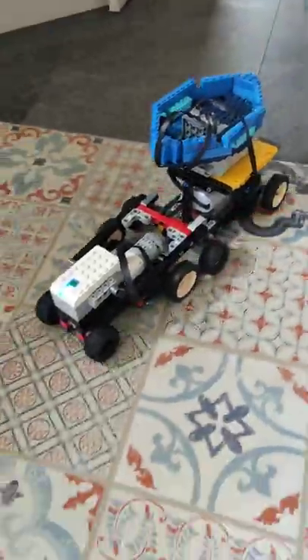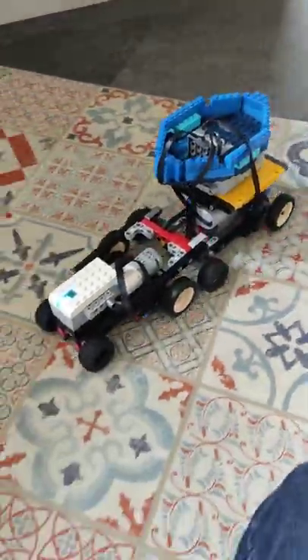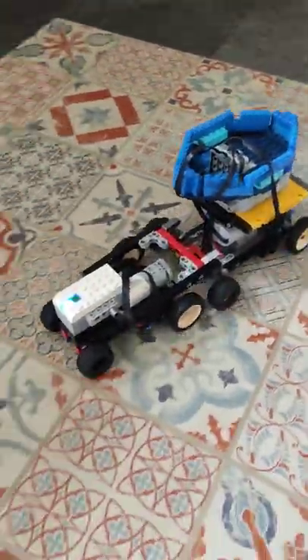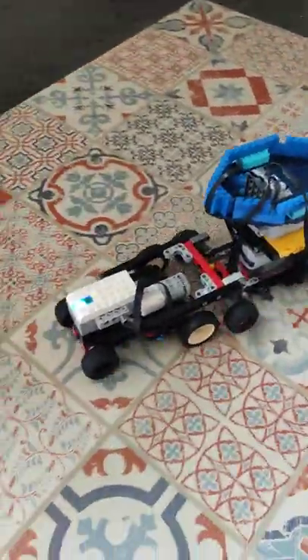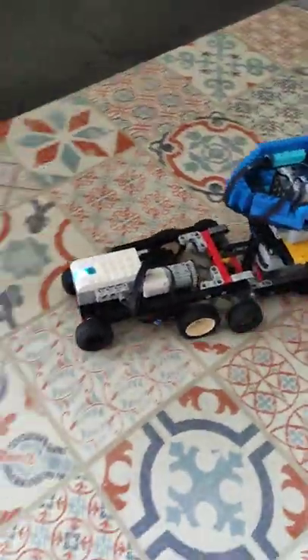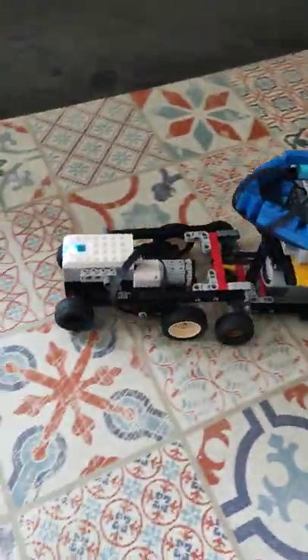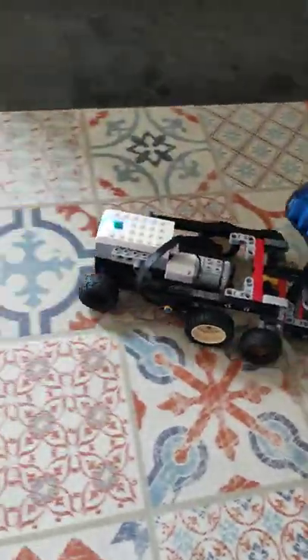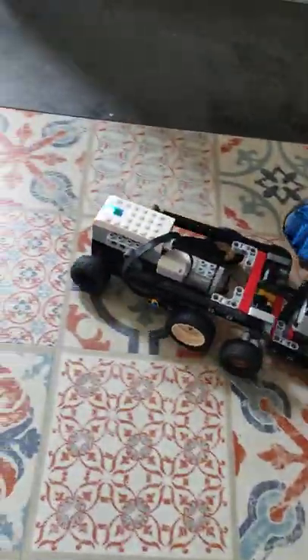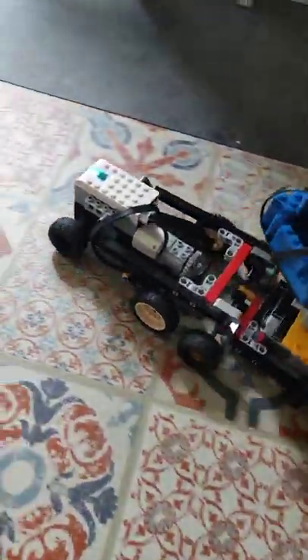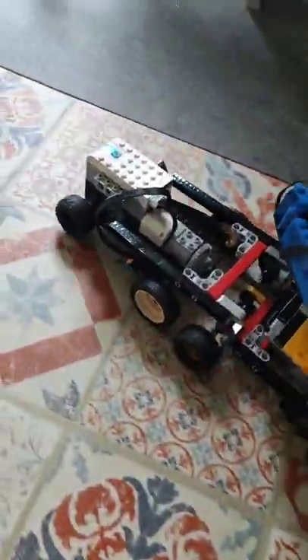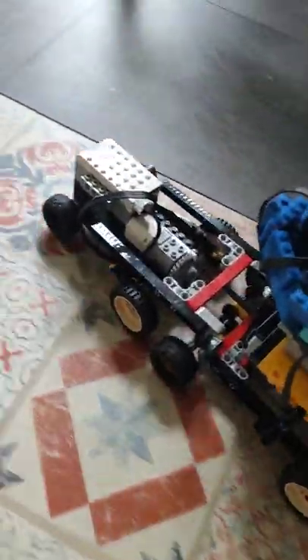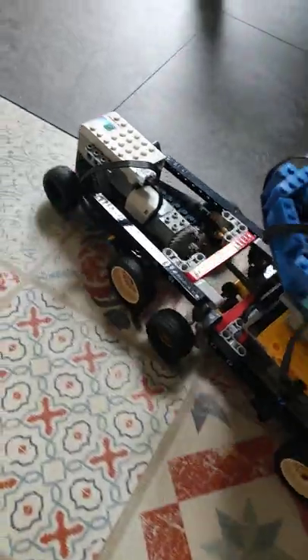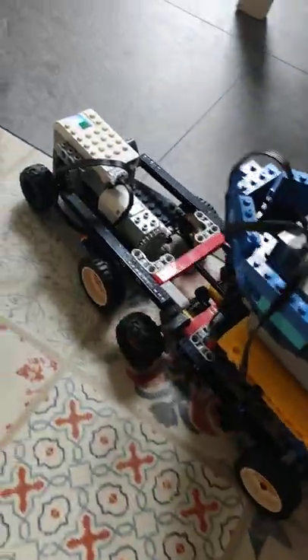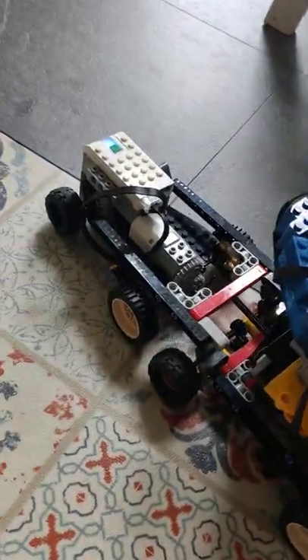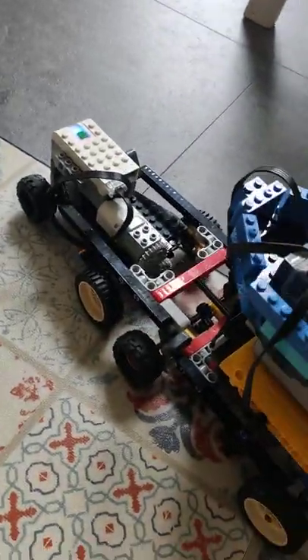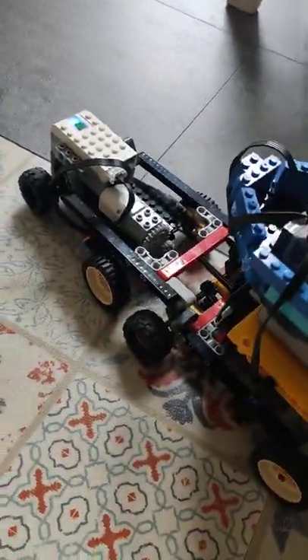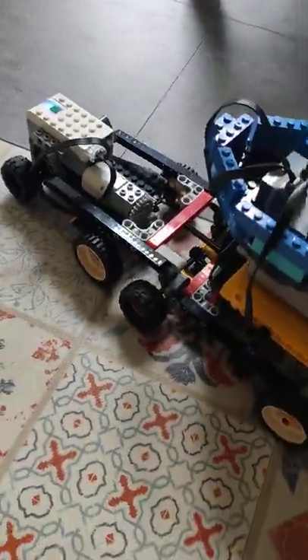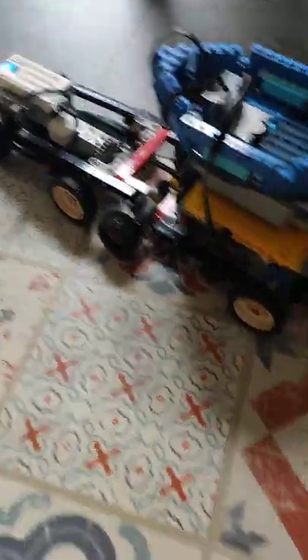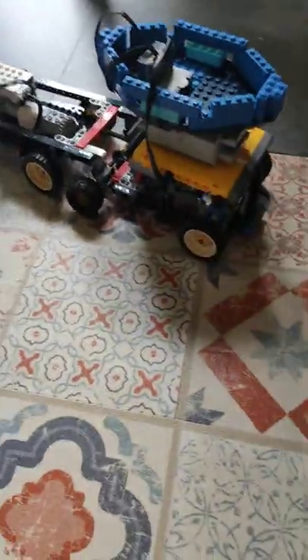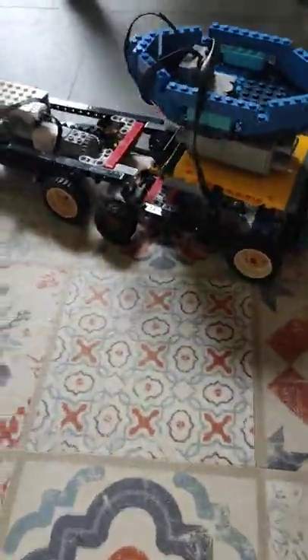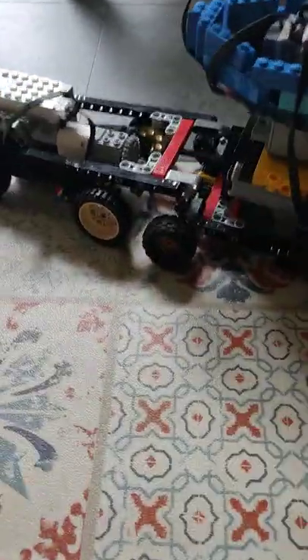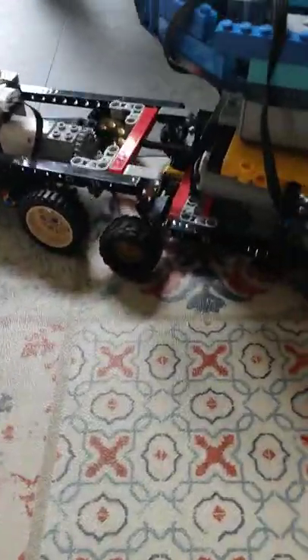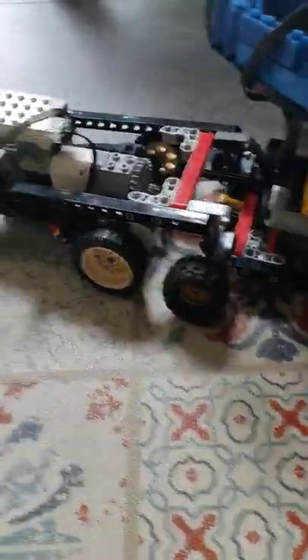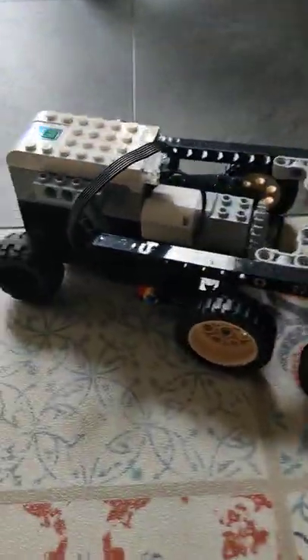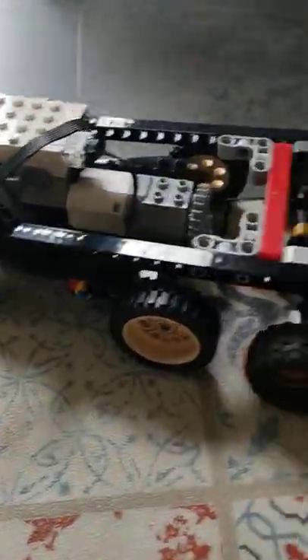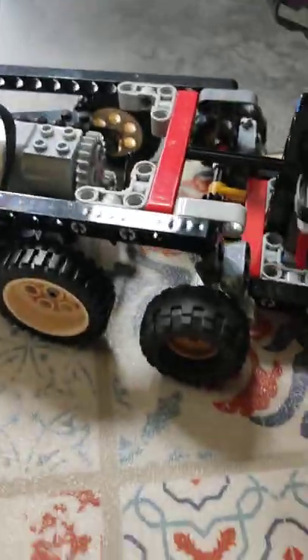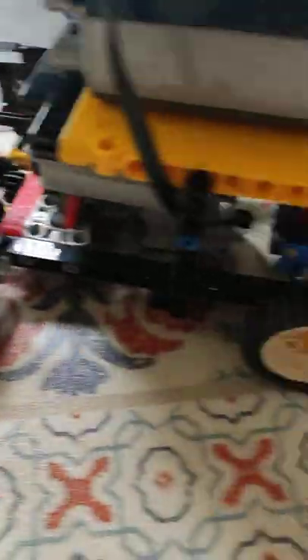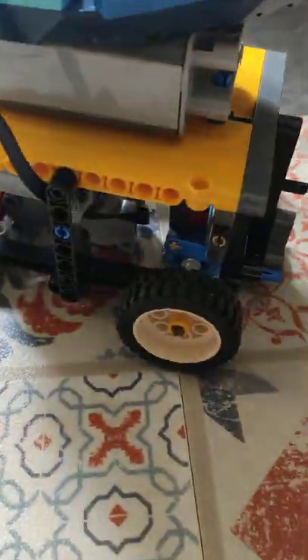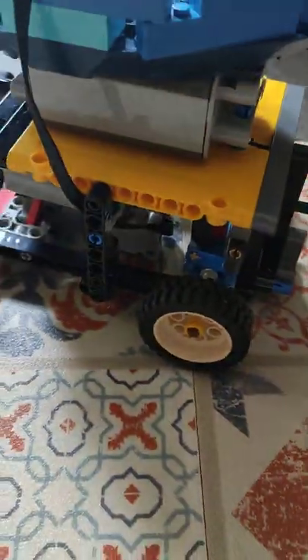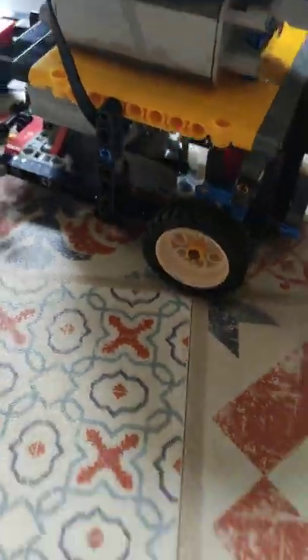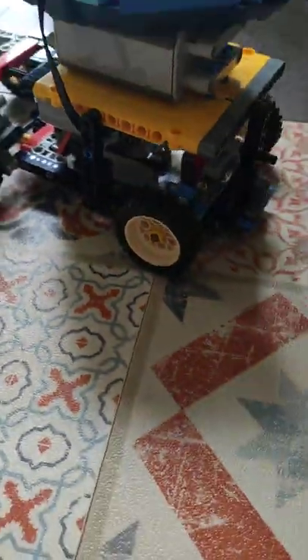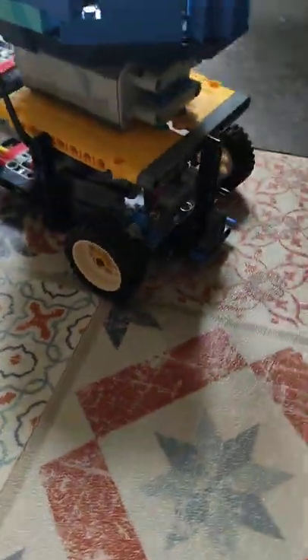This is what I've made without any instructions at all. Two motors, one servo to steer and infrared remote.